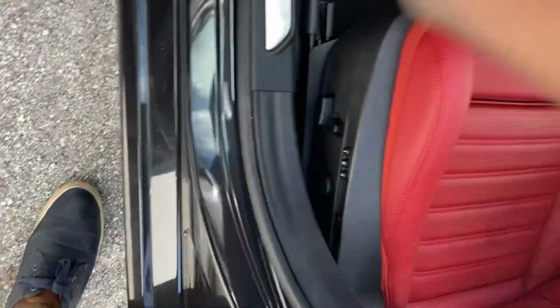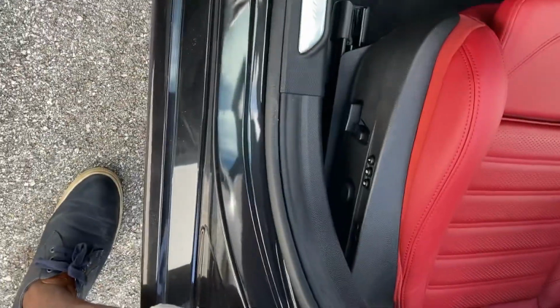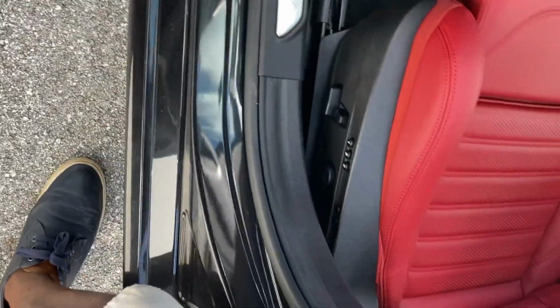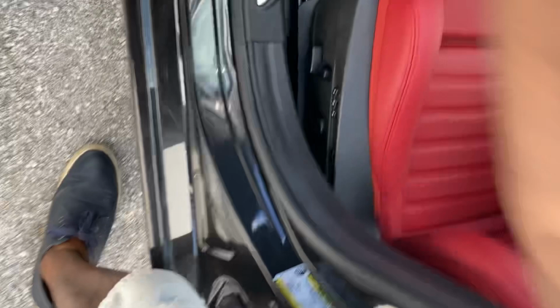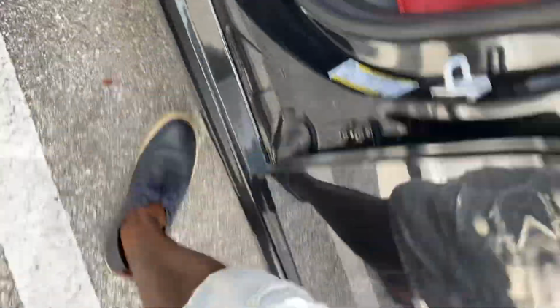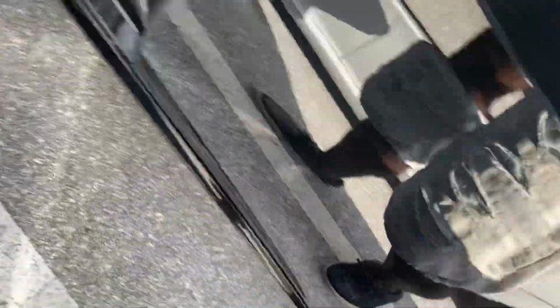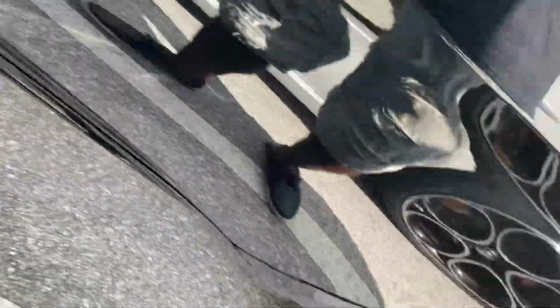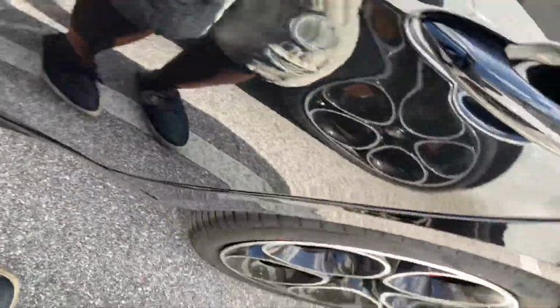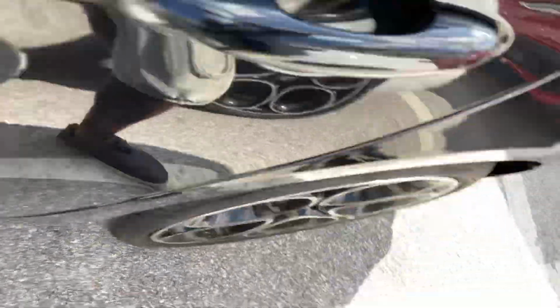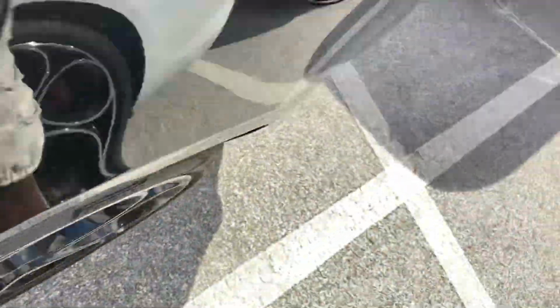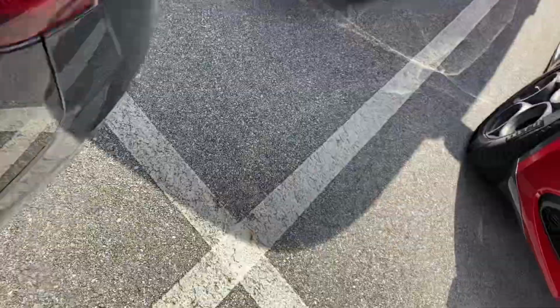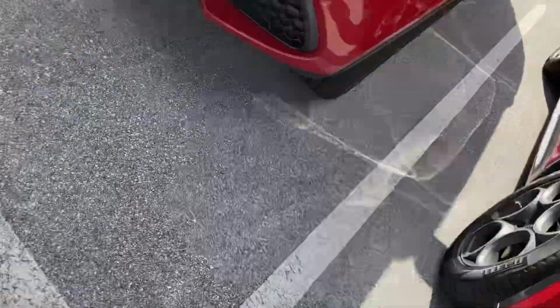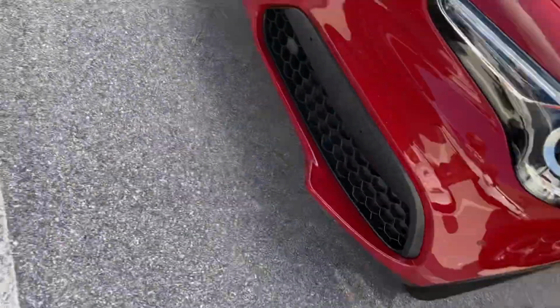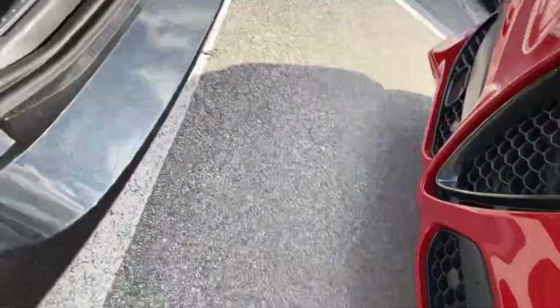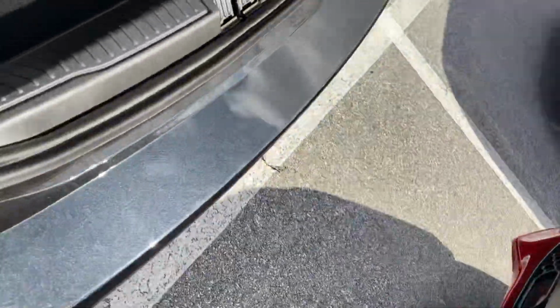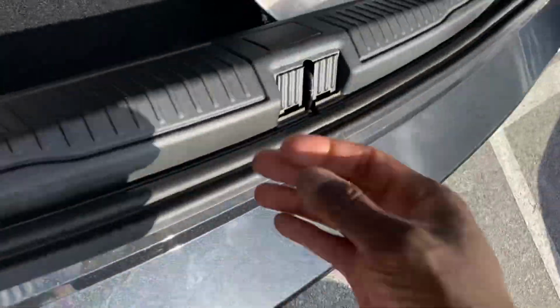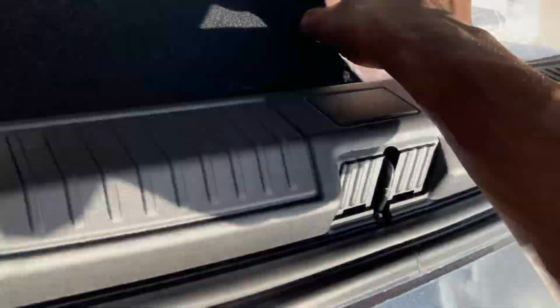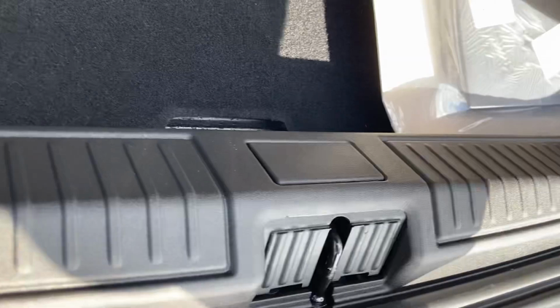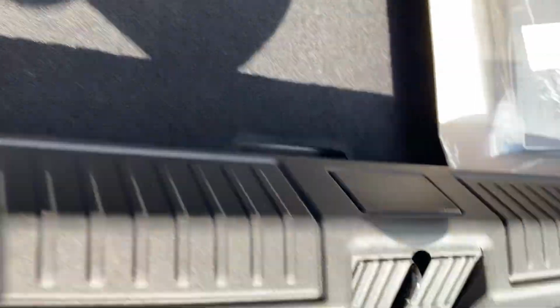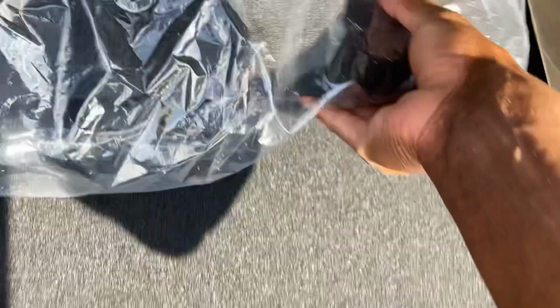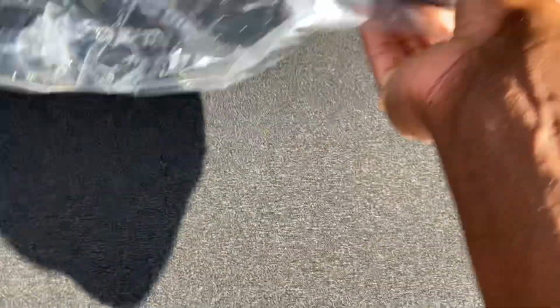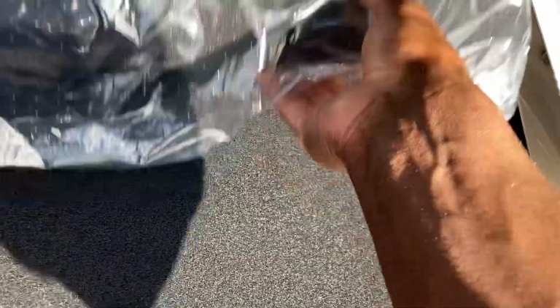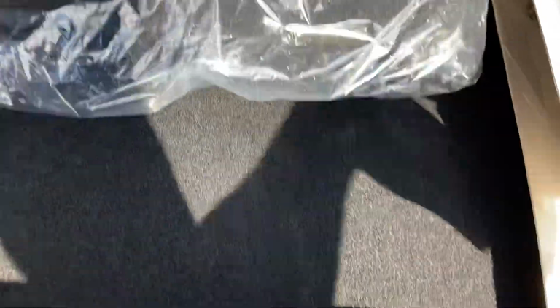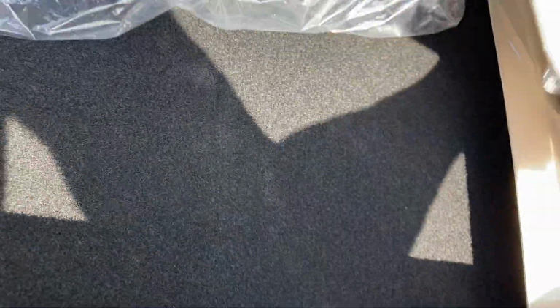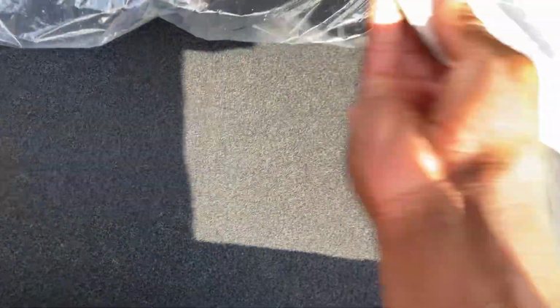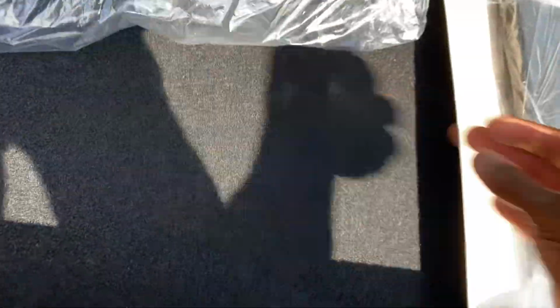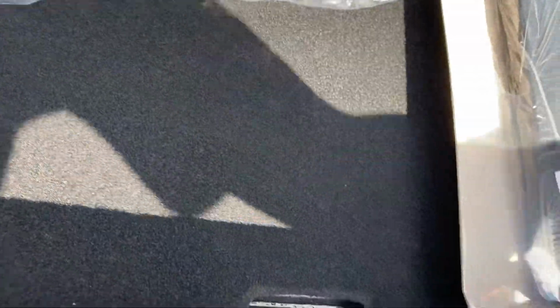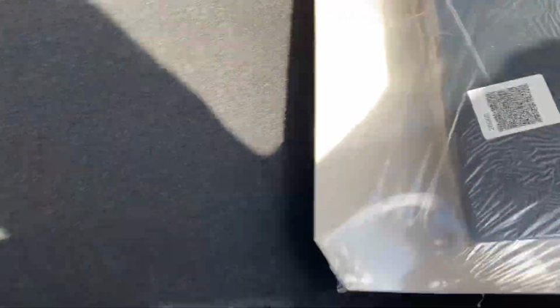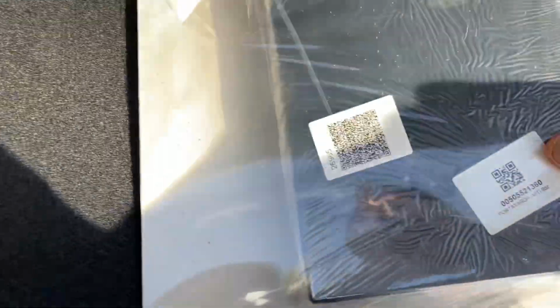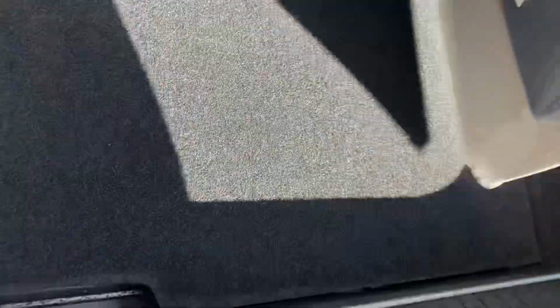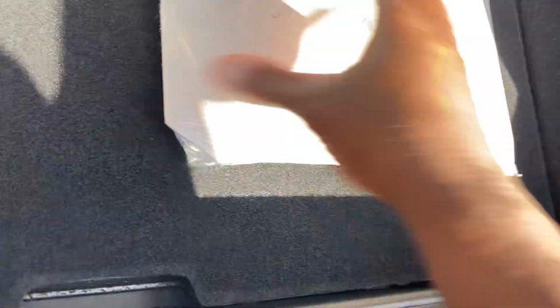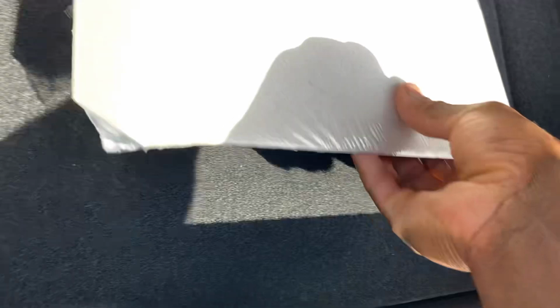Here's your trunk space. Got the floor mats — regular floor mats — and your books with the manuals.